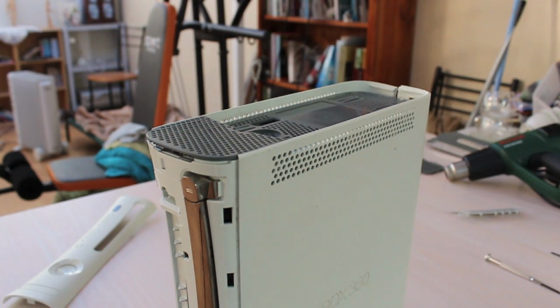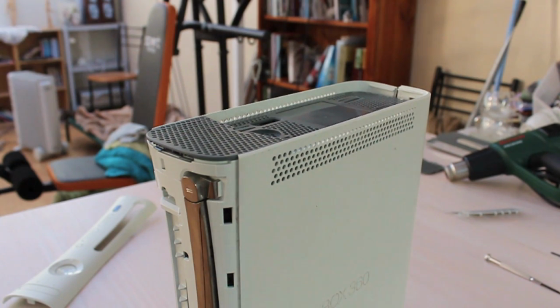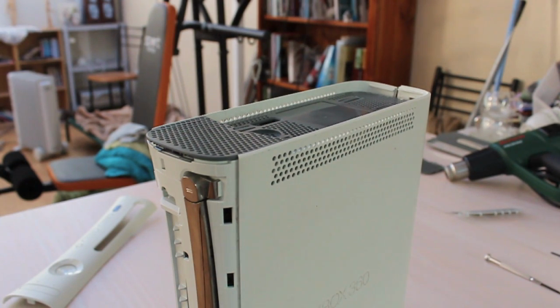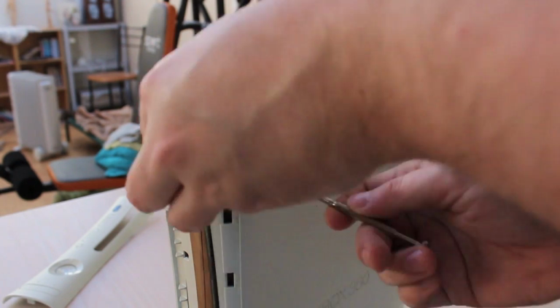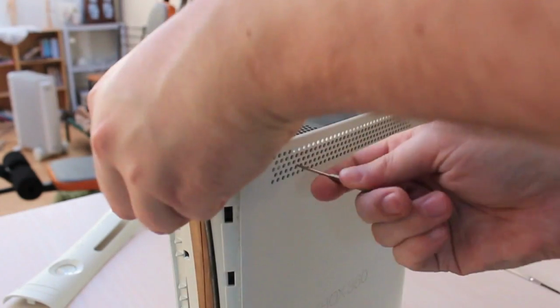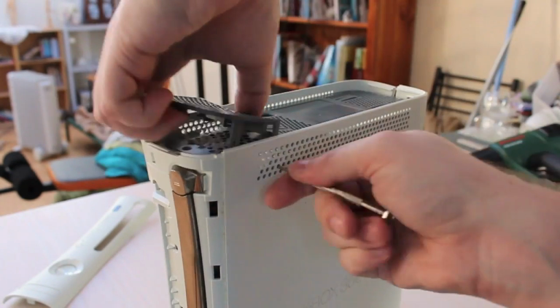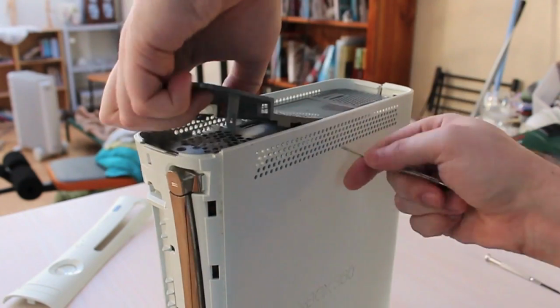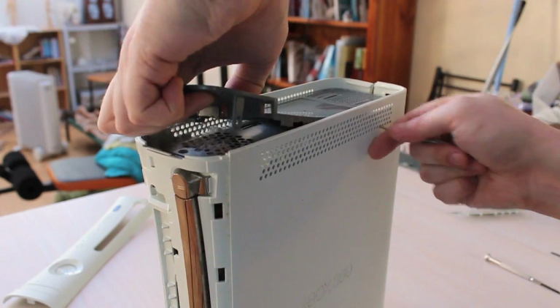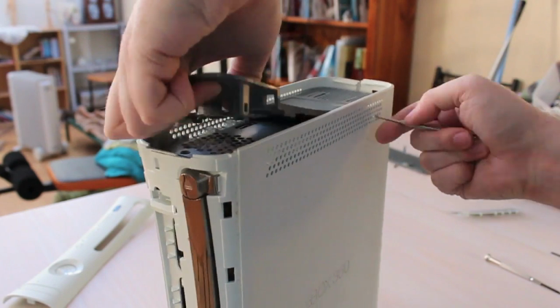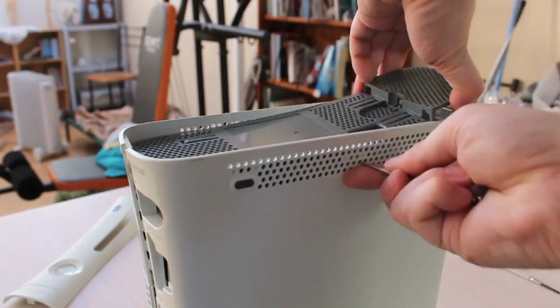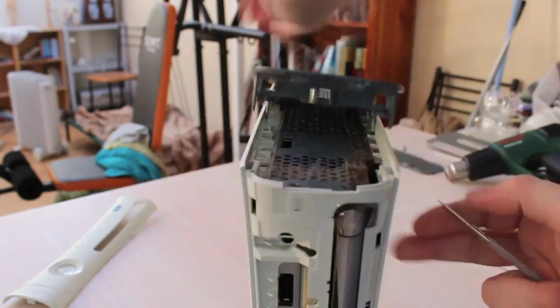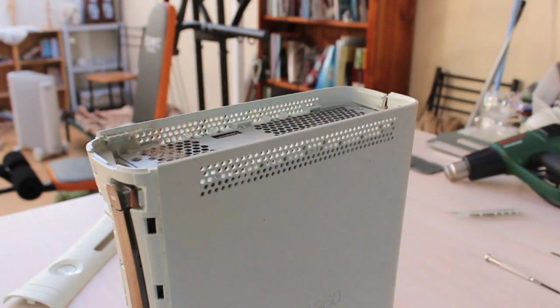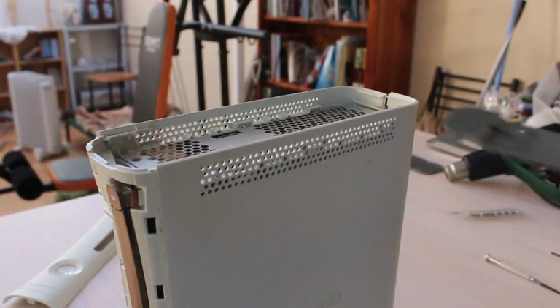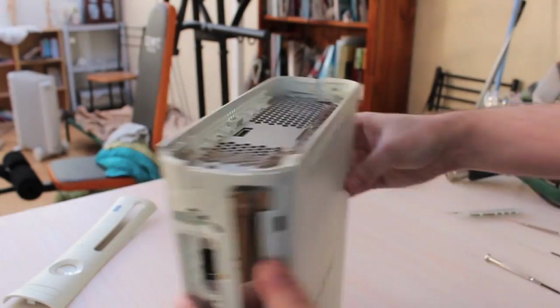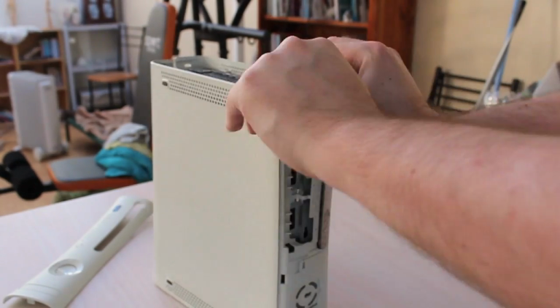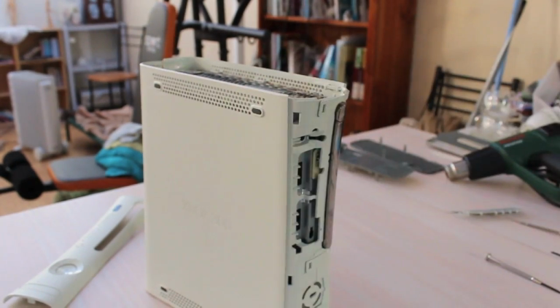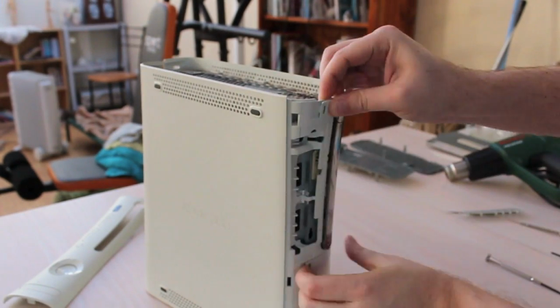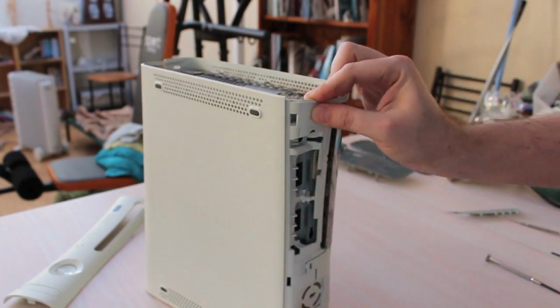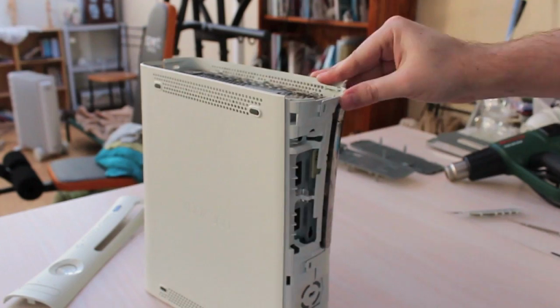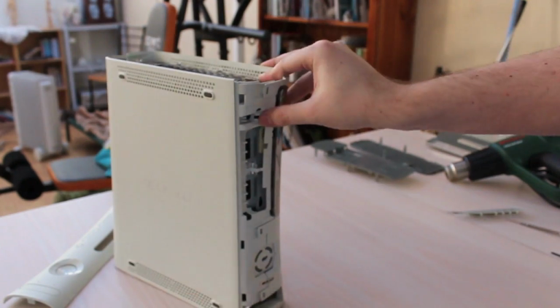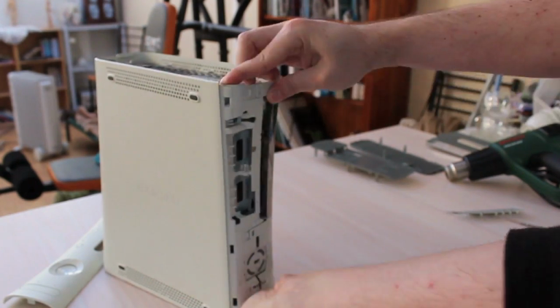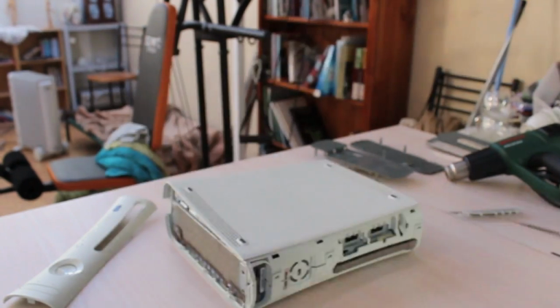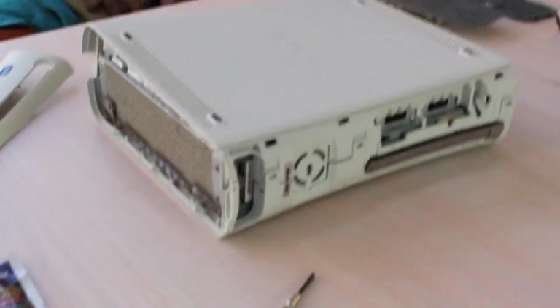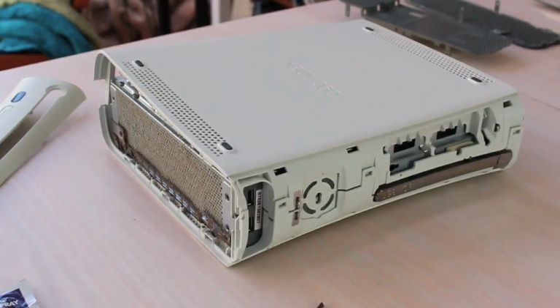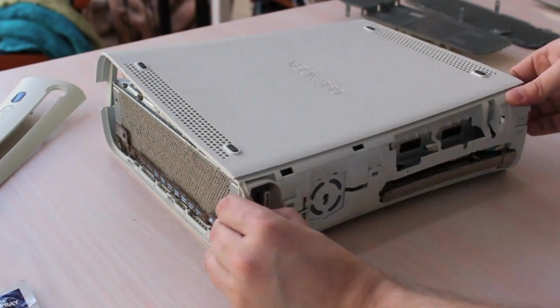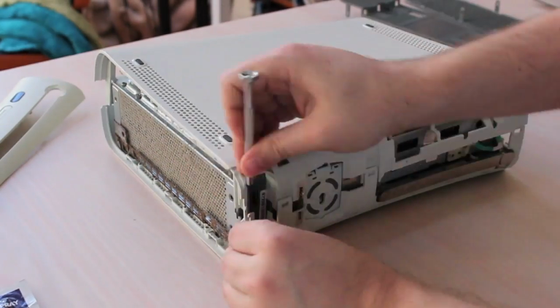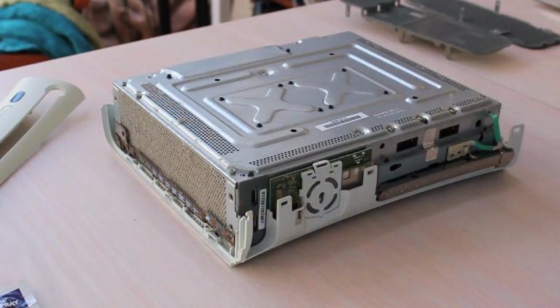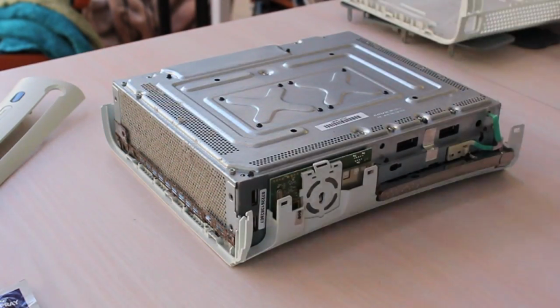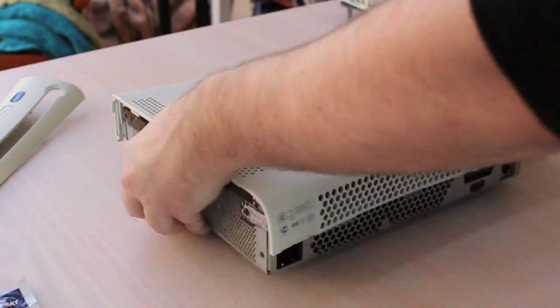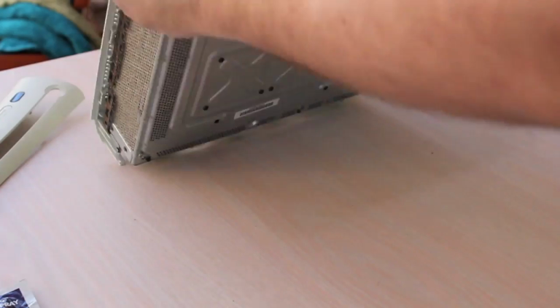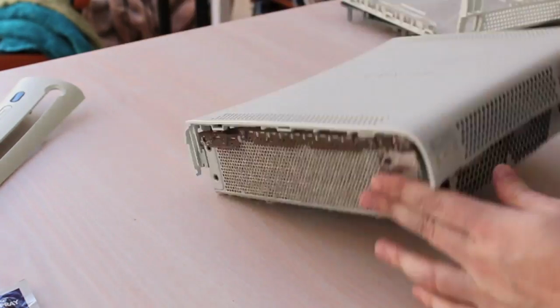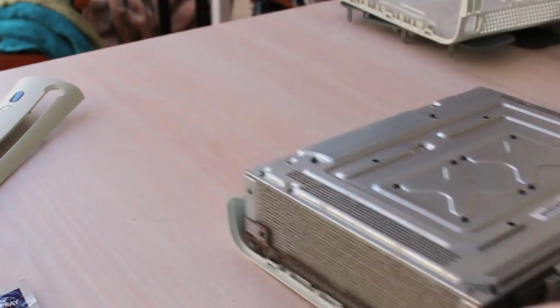I've gone somewhere else — to get a different screwdriver maybe? Actually, I probably went to read the how-to guide. So once you've got the top and bottom plastics off, you can remove the outer casing.